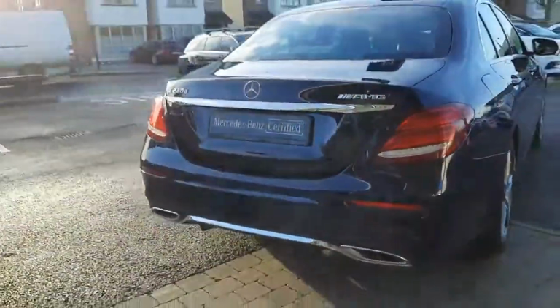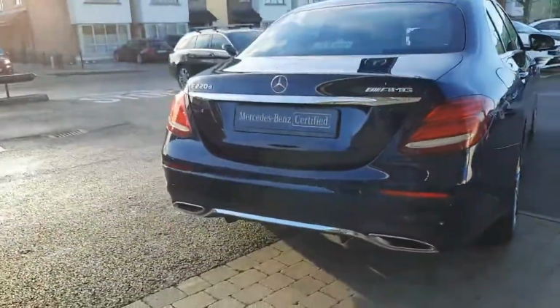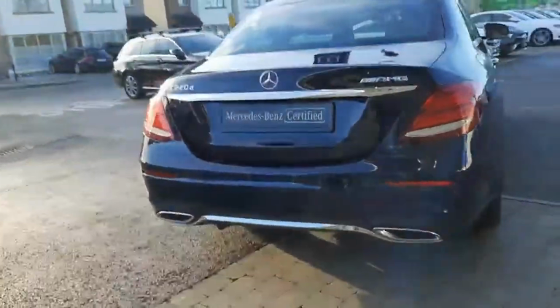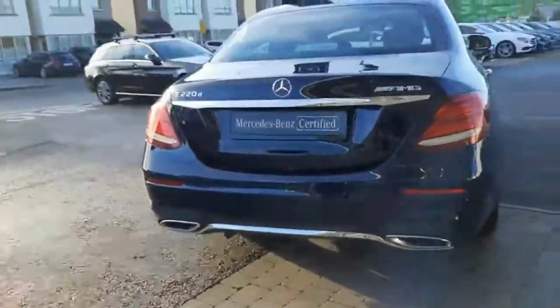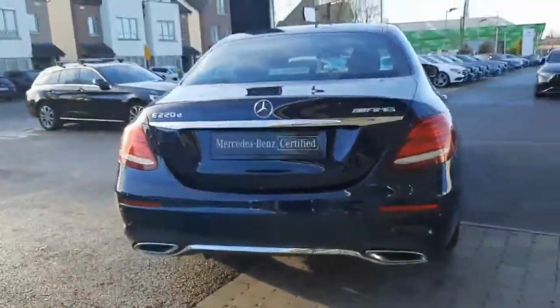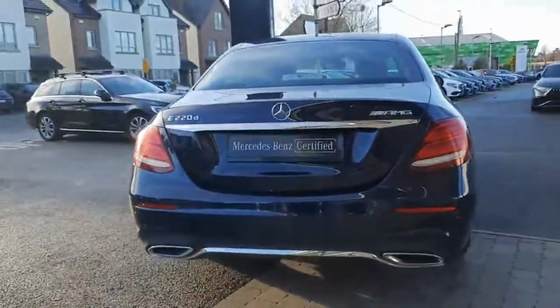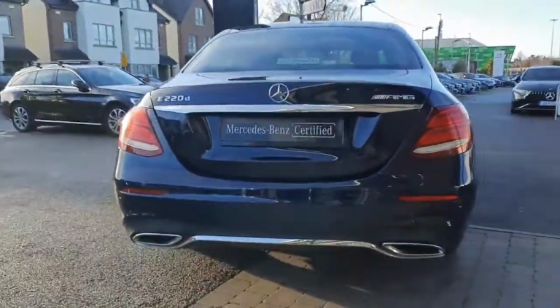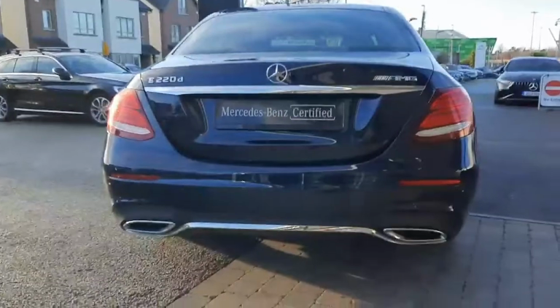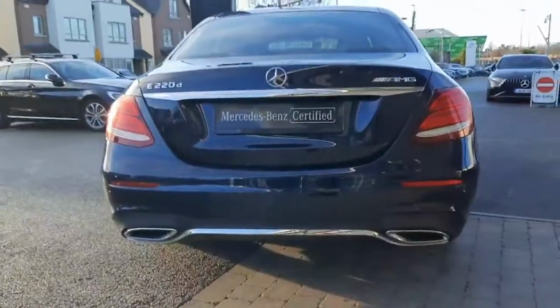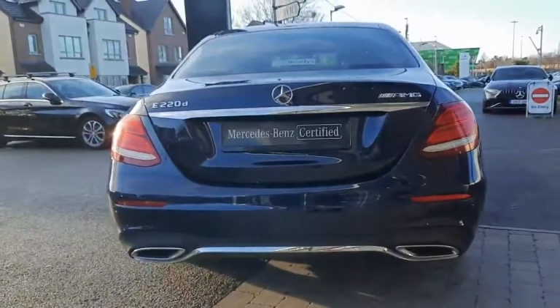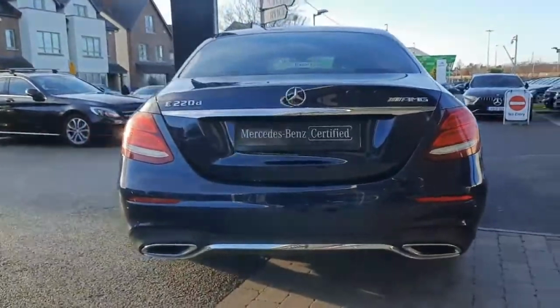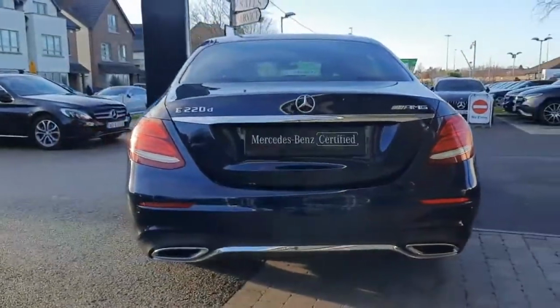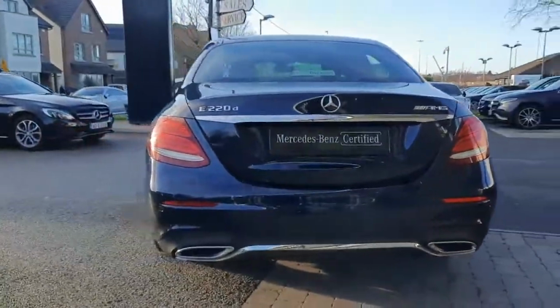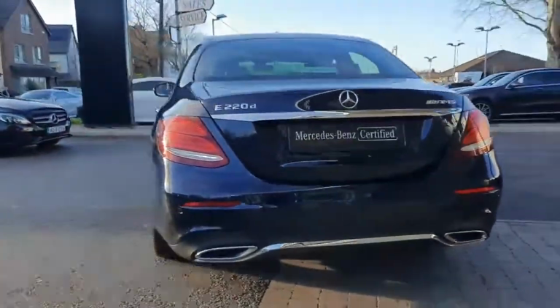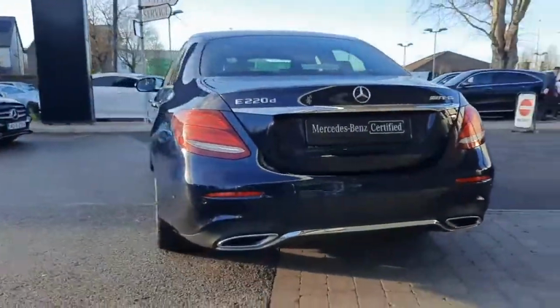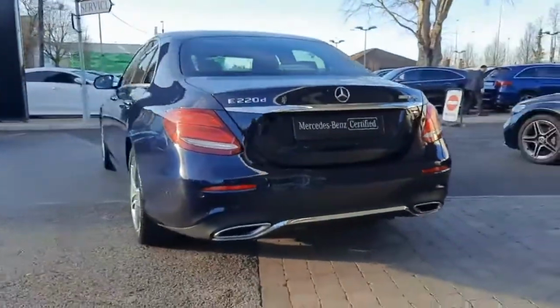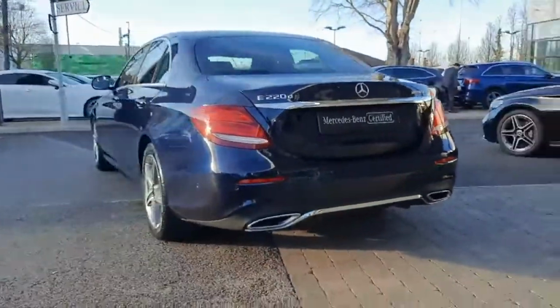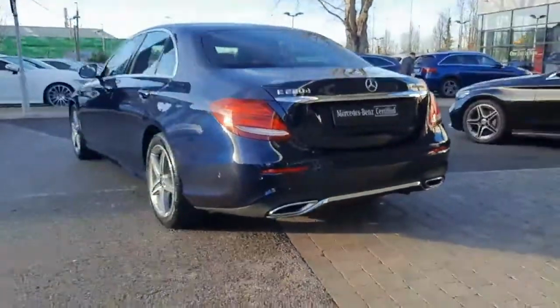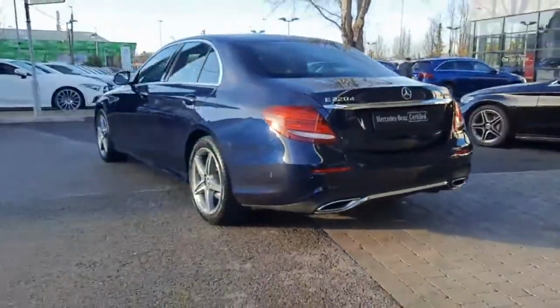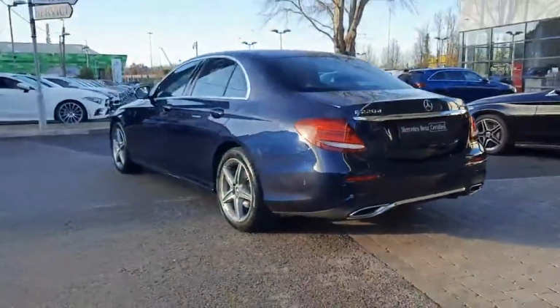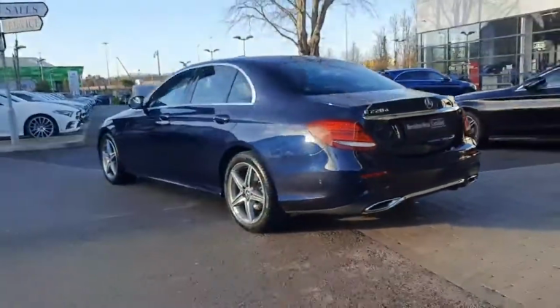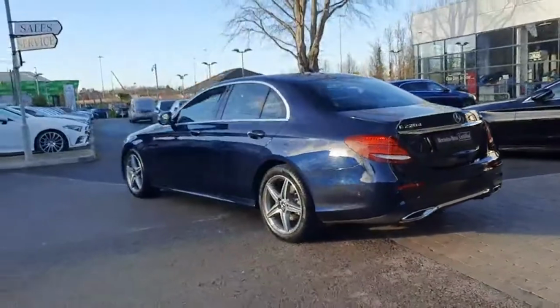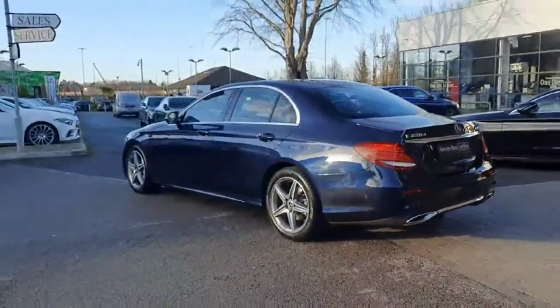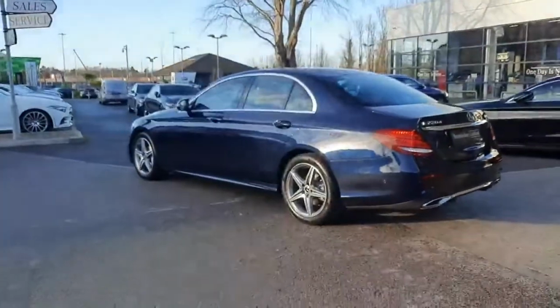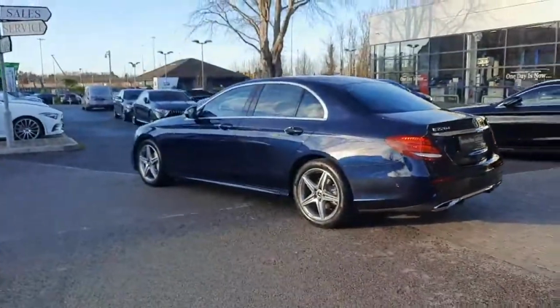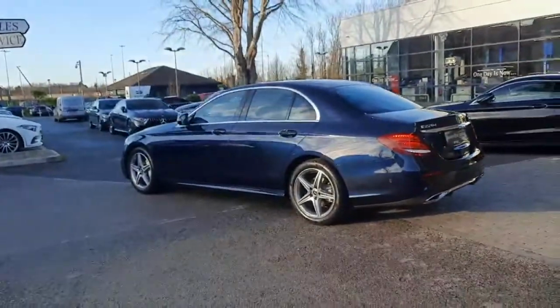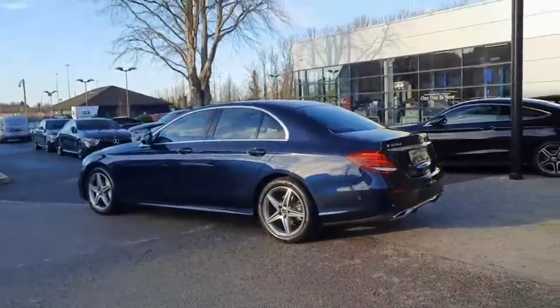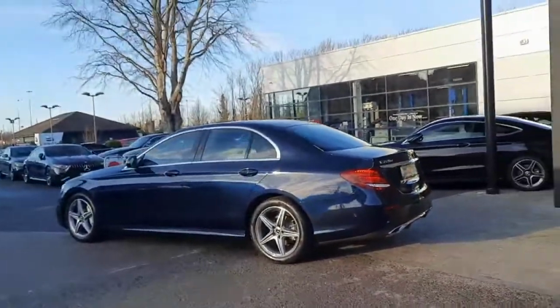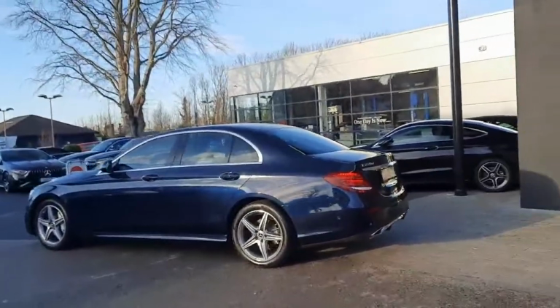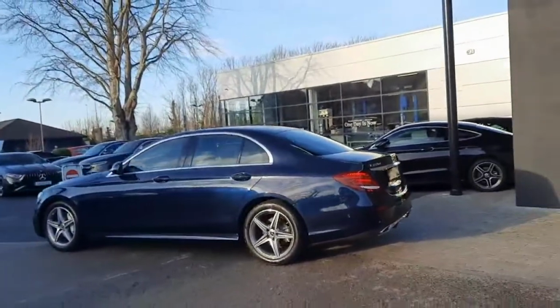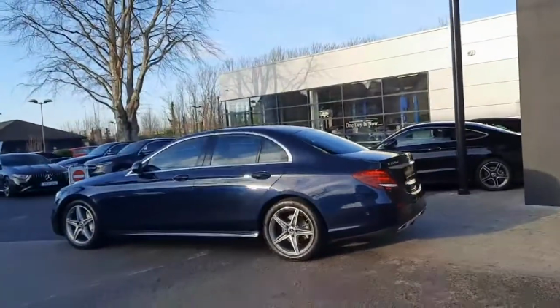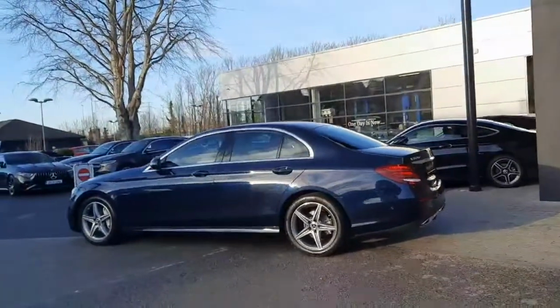Coming around to the rear, the car is finished with dual exhaust pipes and a rear diffuser. You'll see that stunning Cavansite blue metallic paint.